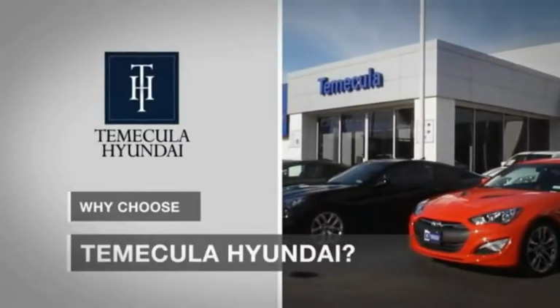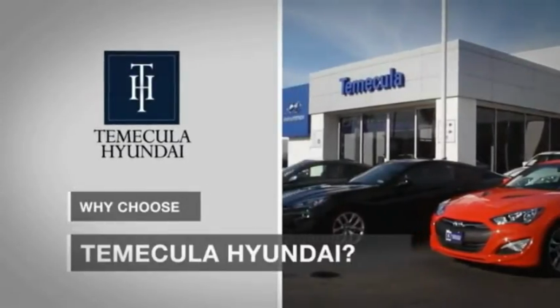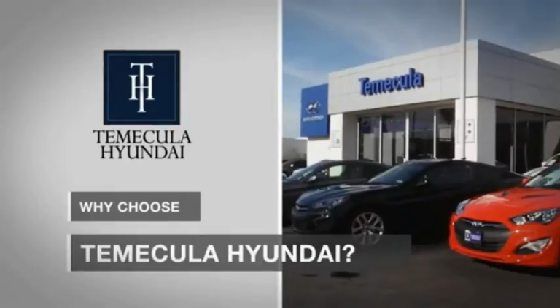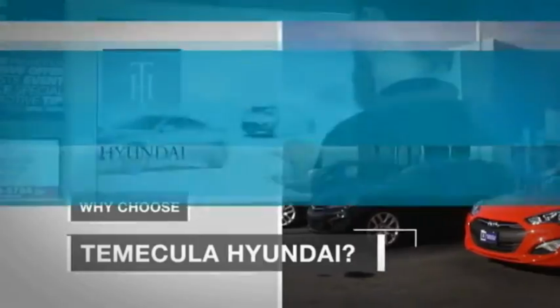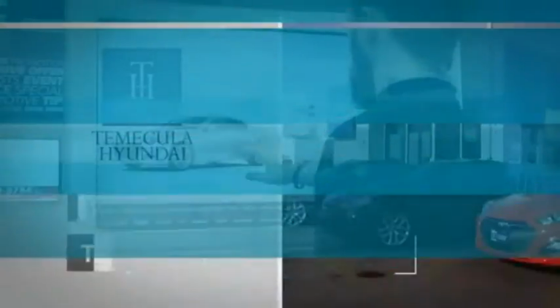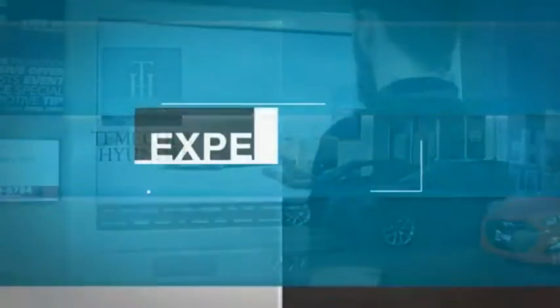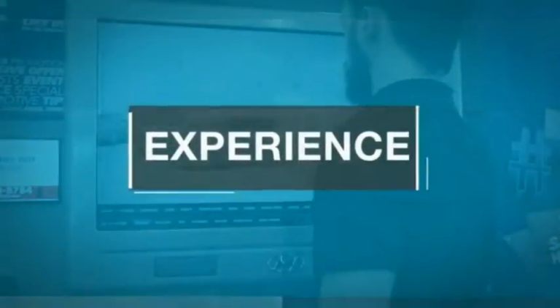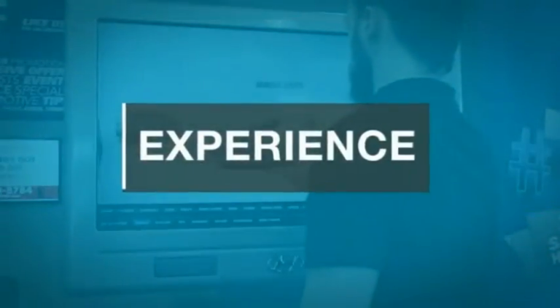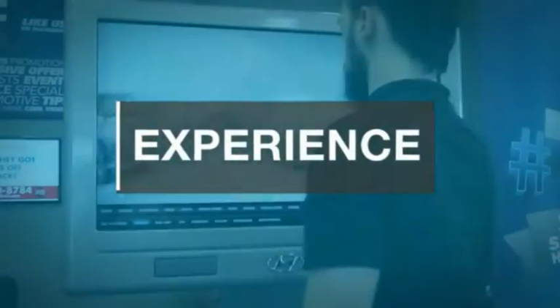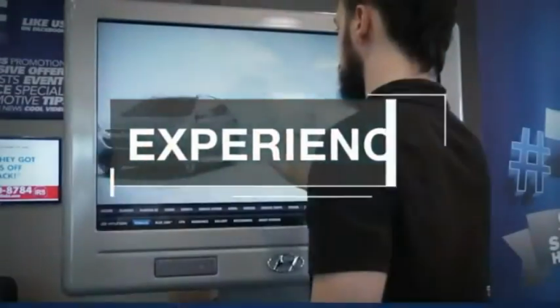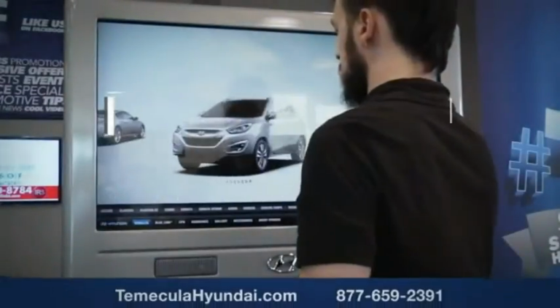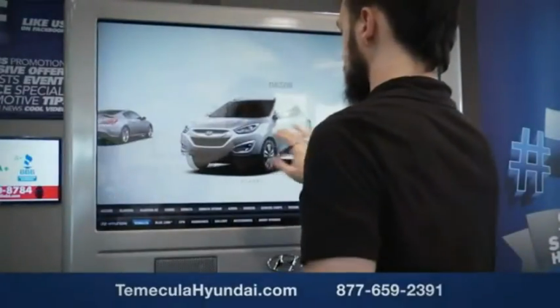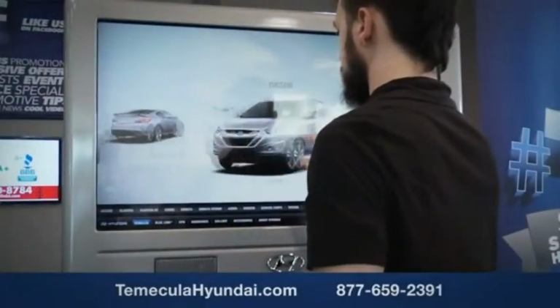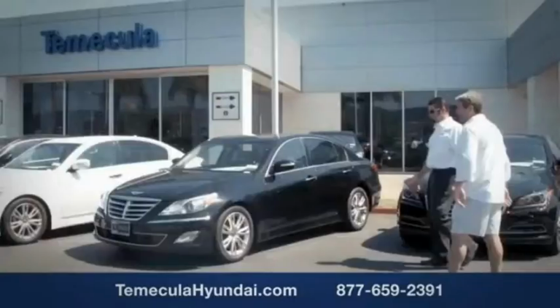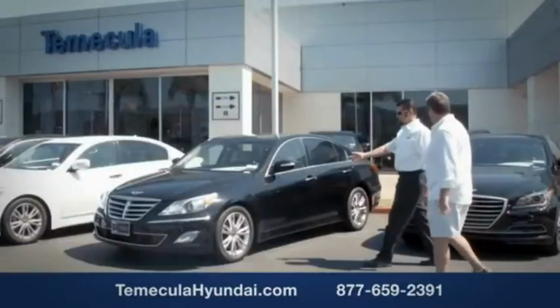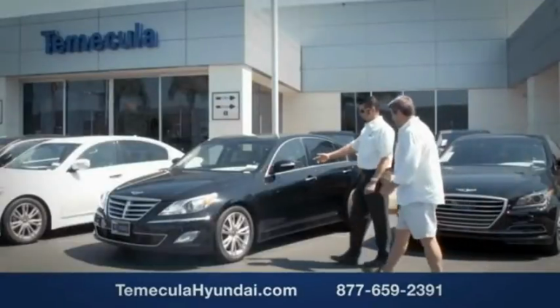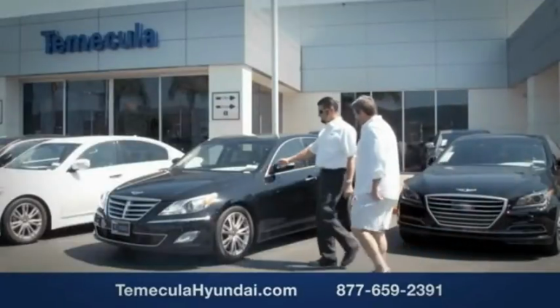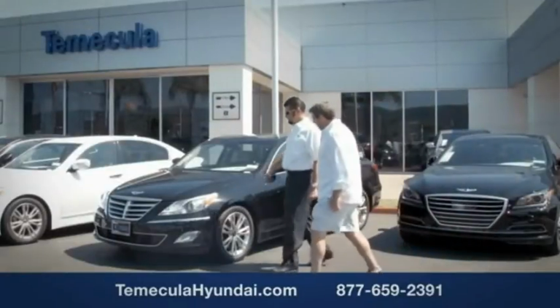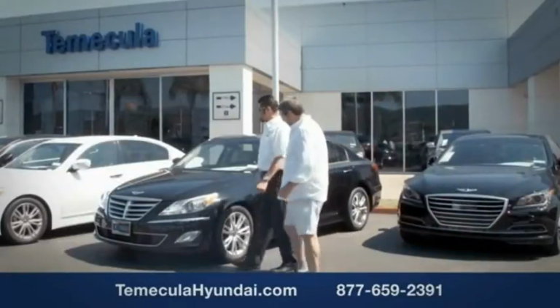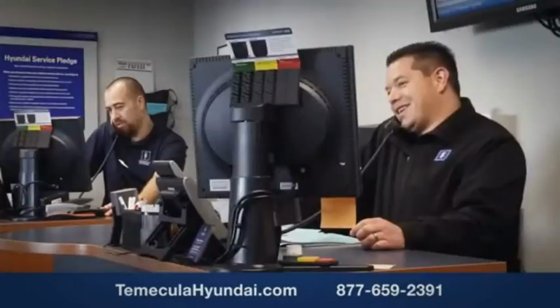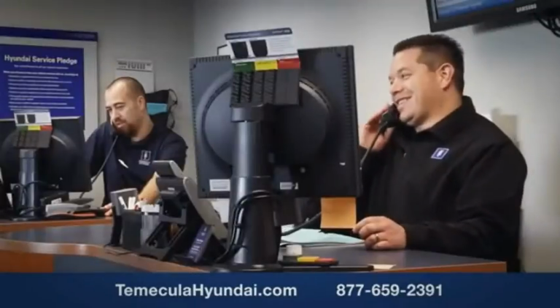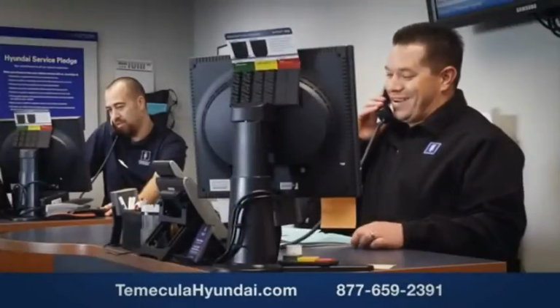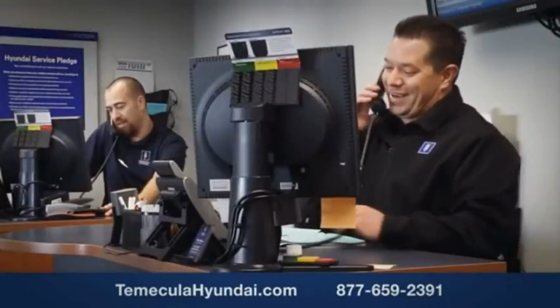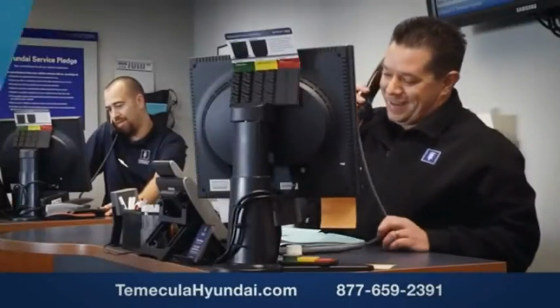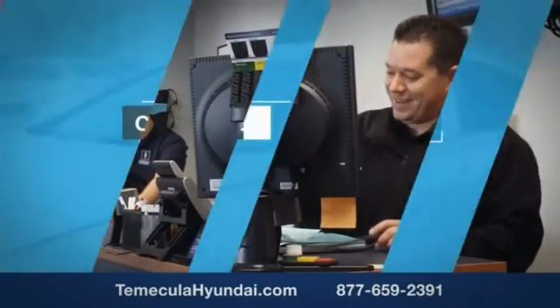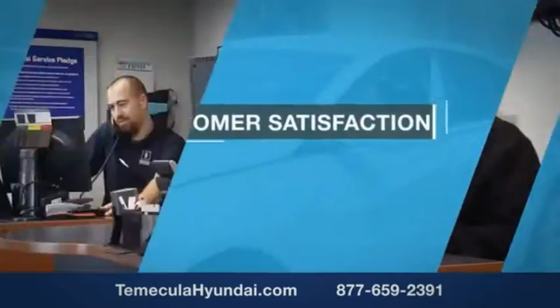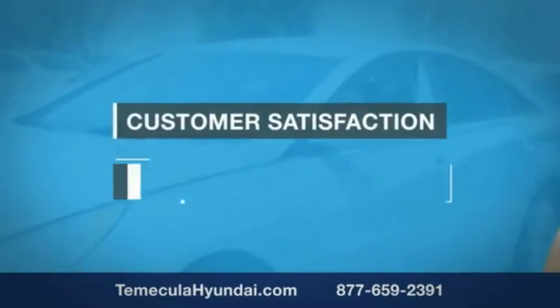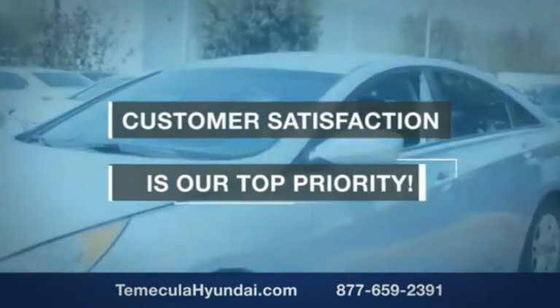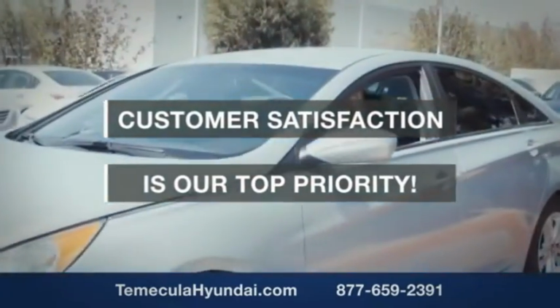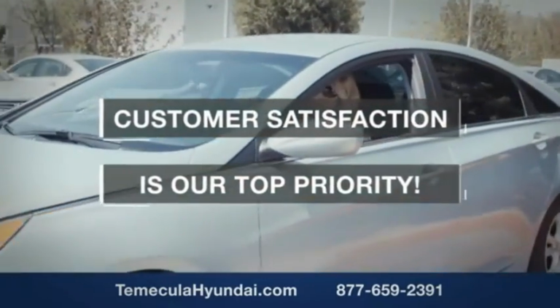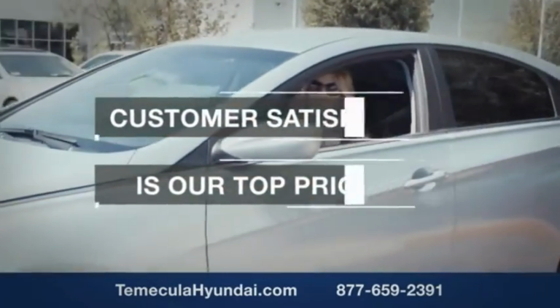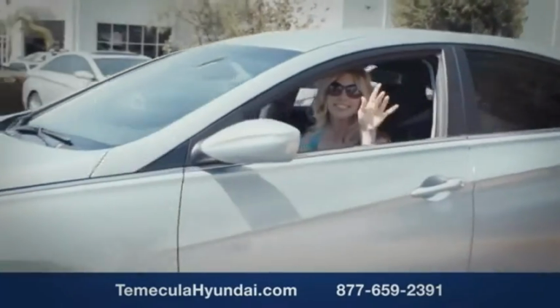Why choose to make it a Hyundai? It's simple. Buying a car is a big financial decision, and knowing you're working with a team you can trust is important. We want you to know that customer satisfaction is our top priority.